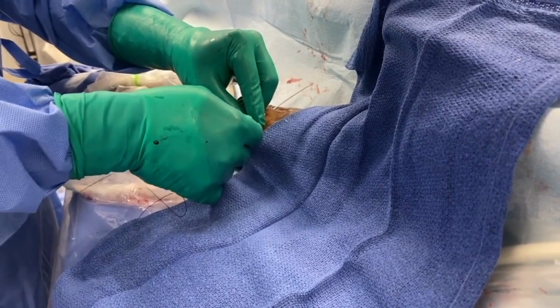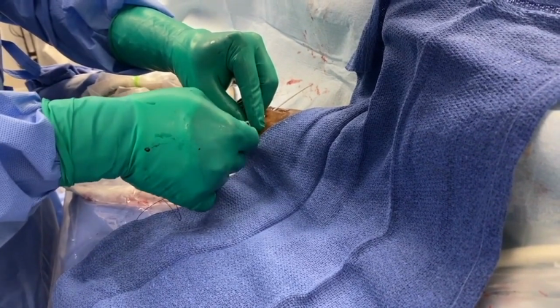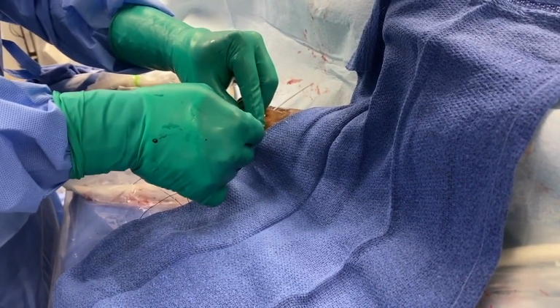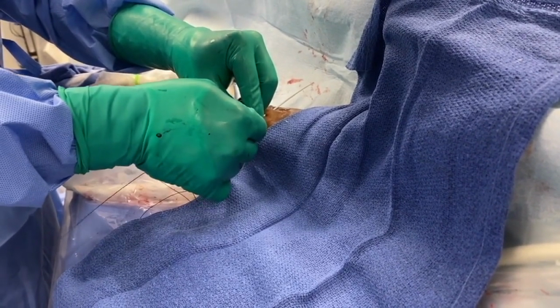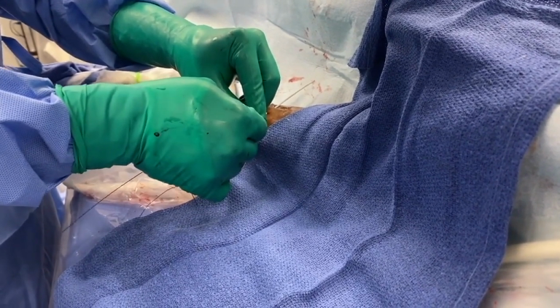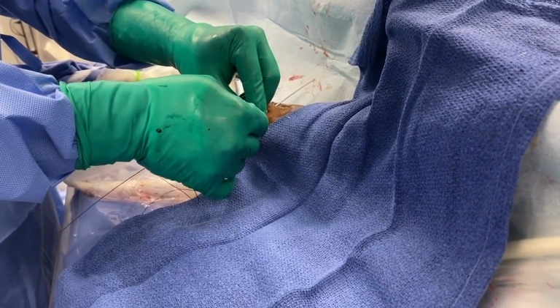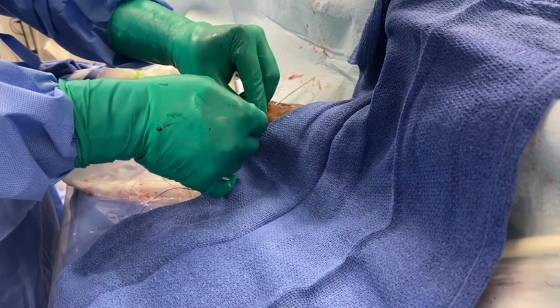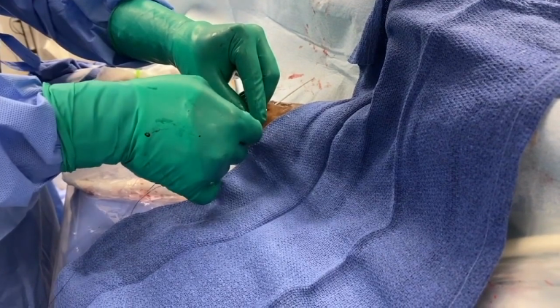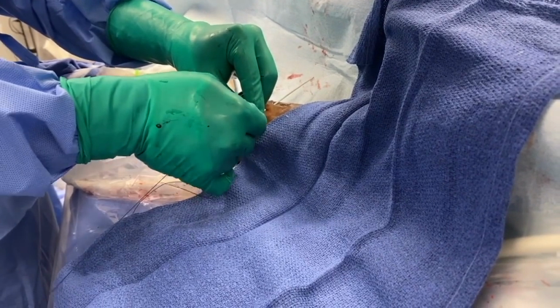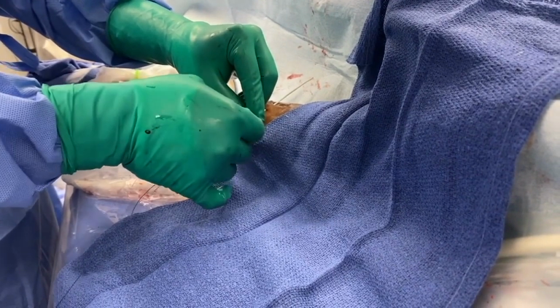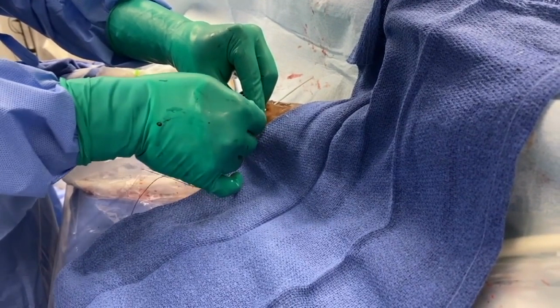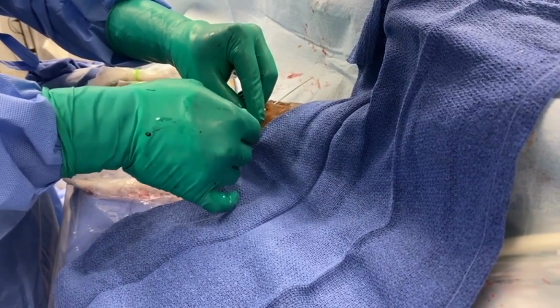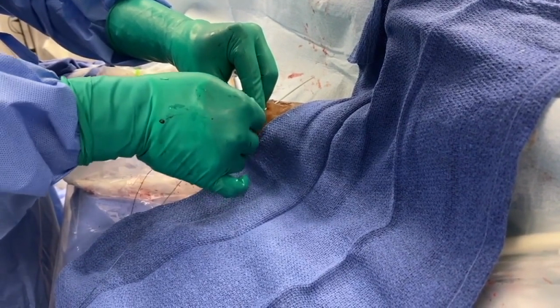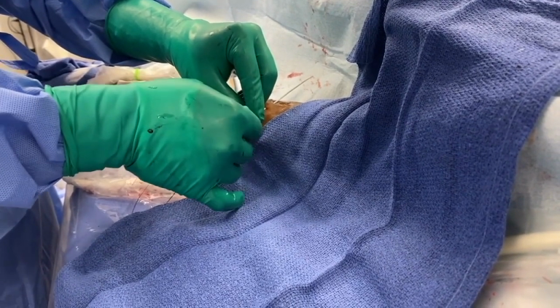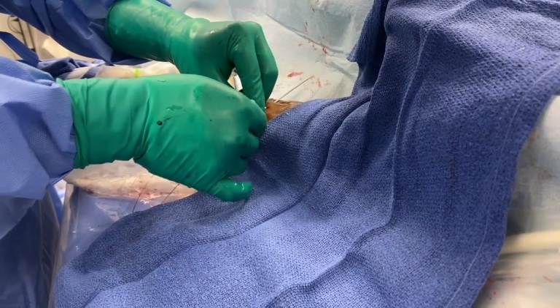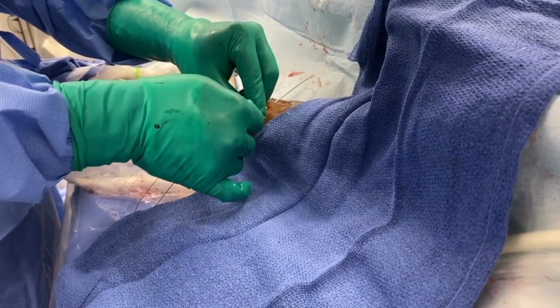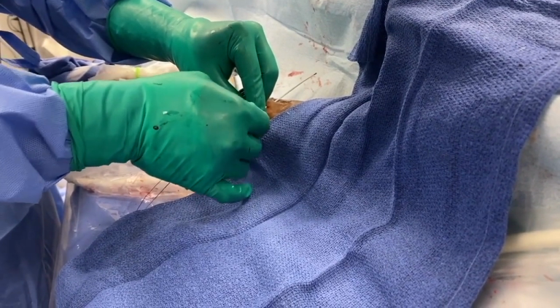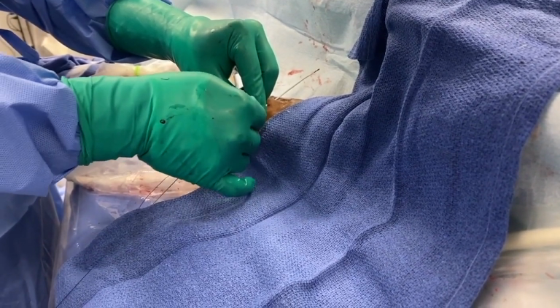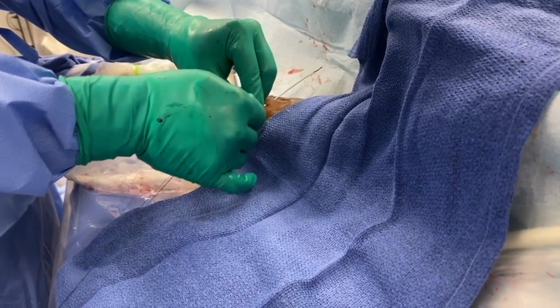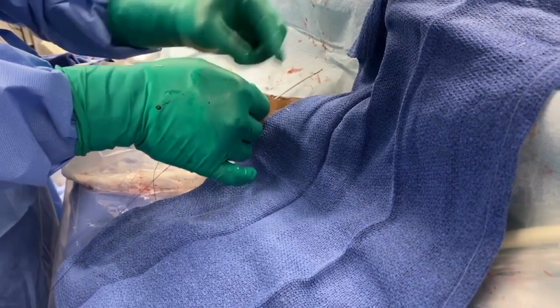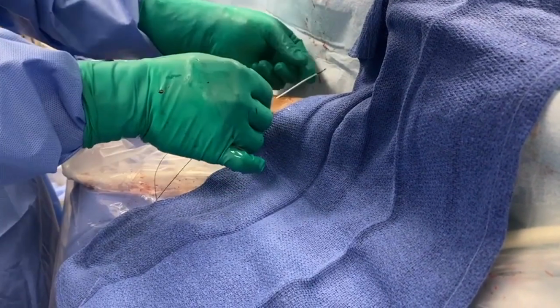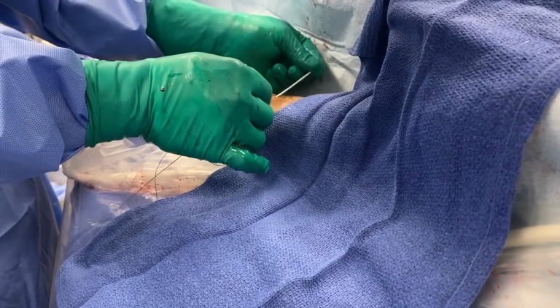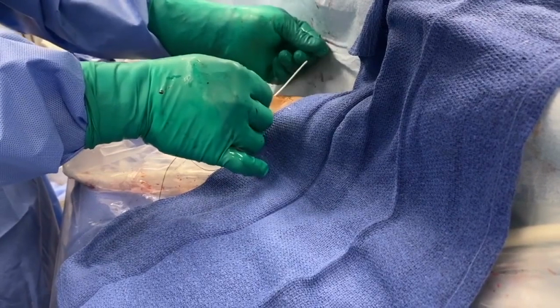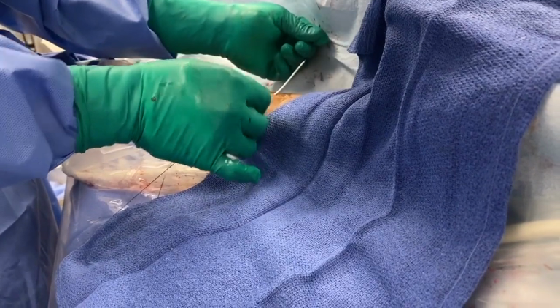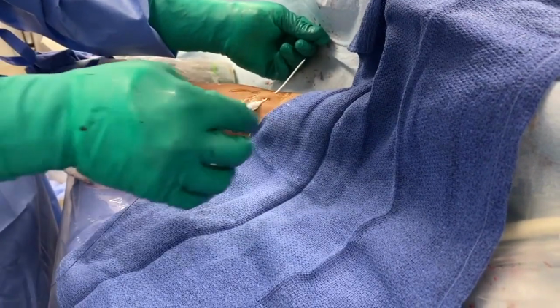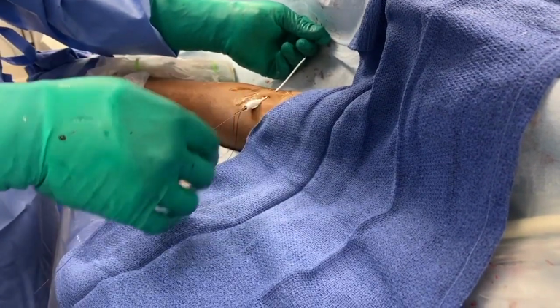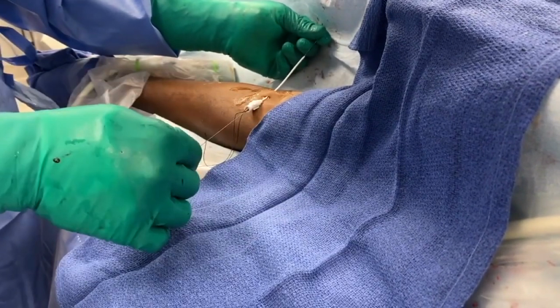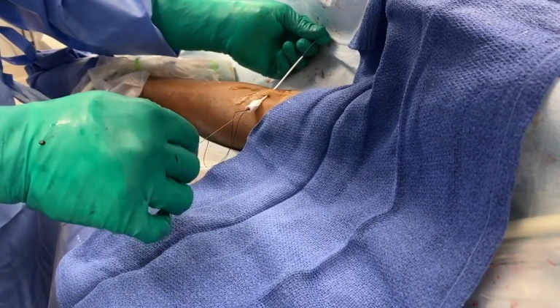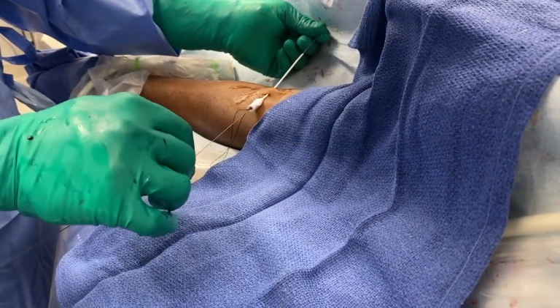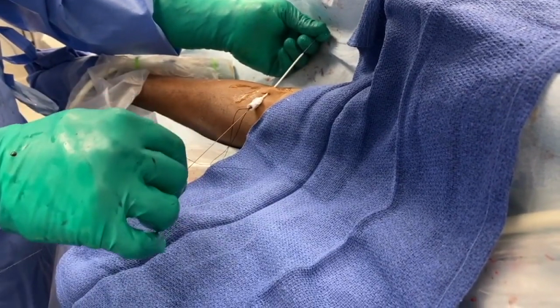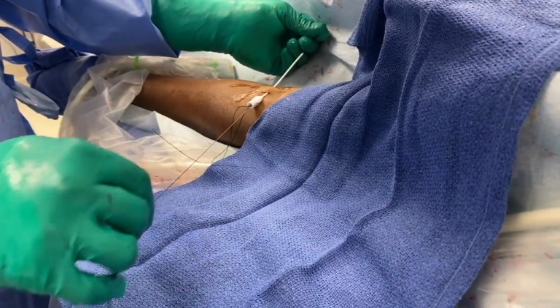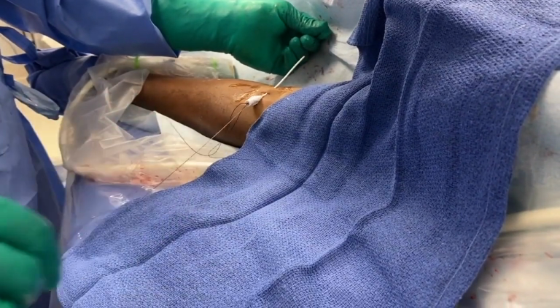Two sutures are being used in this particular instance in order to effectively create a braided suture to add additional strength and integrity to the suture as it is being tied around the target vessel.